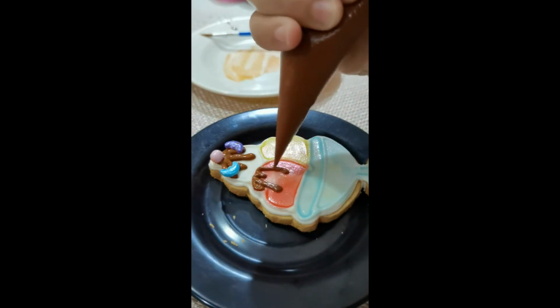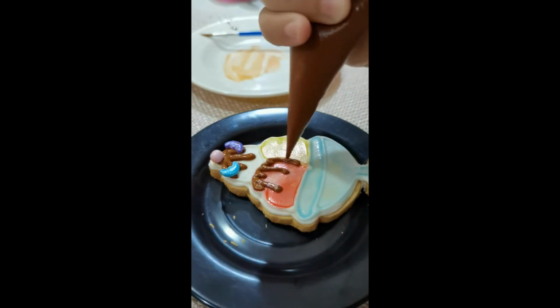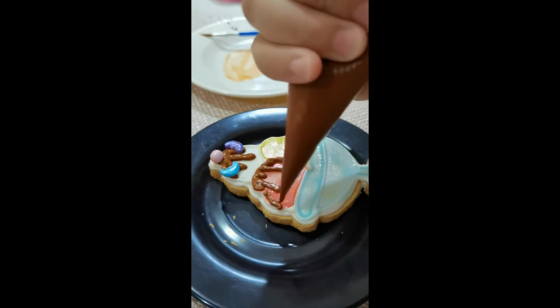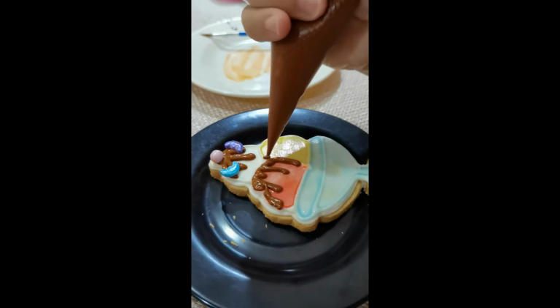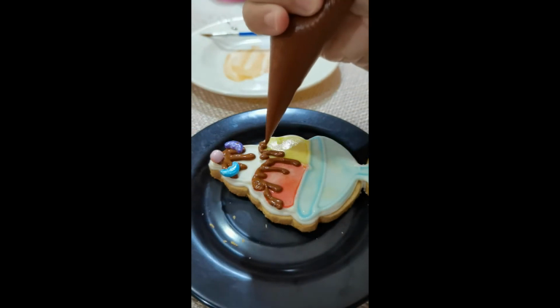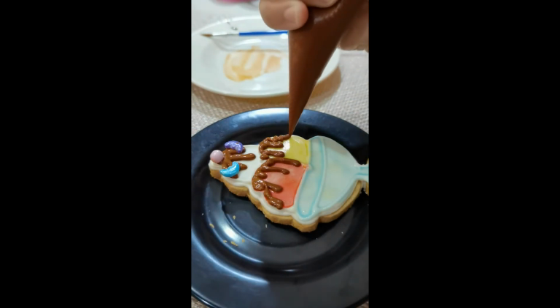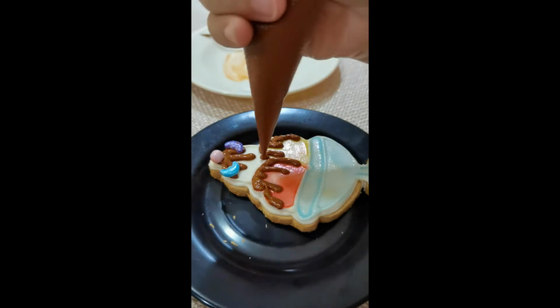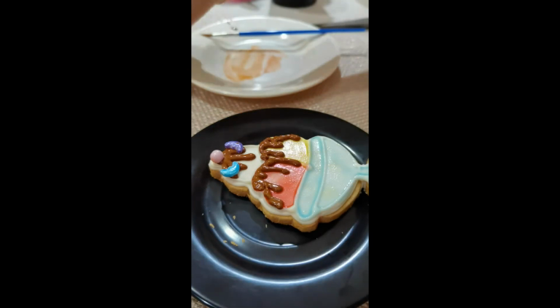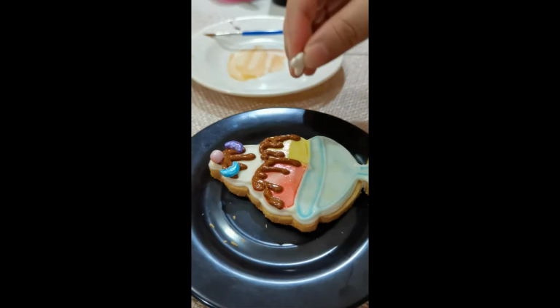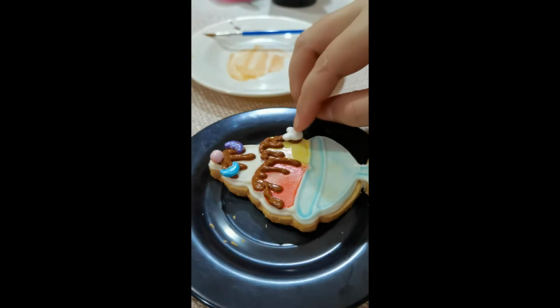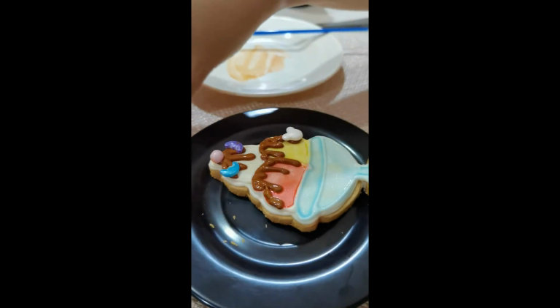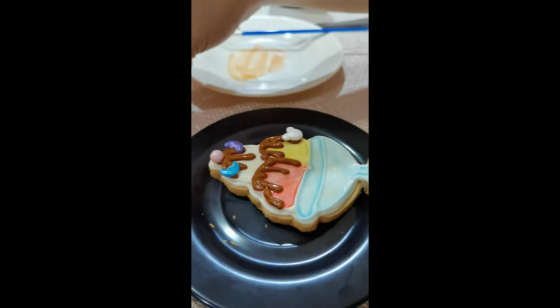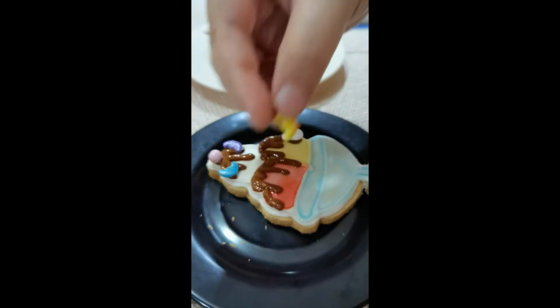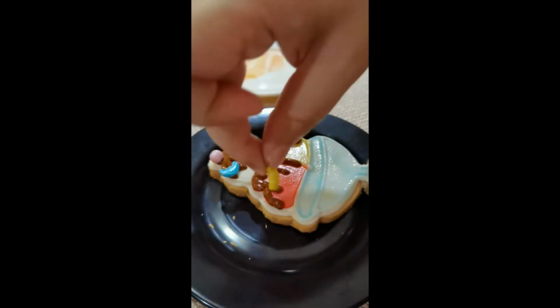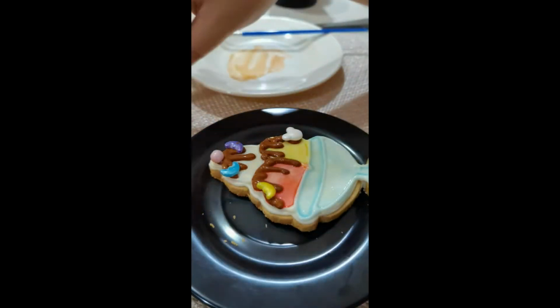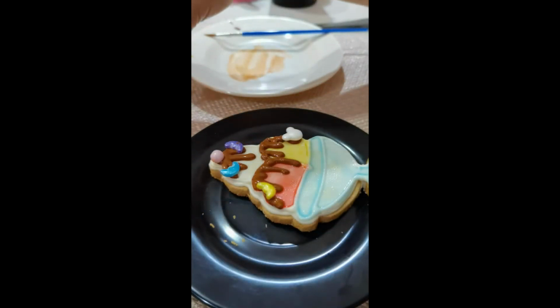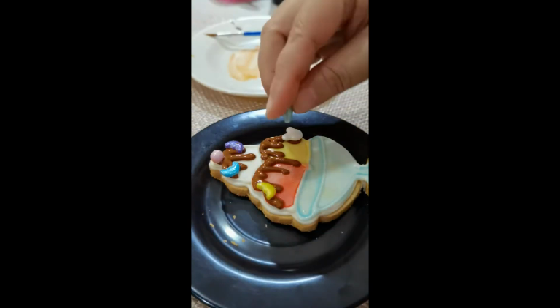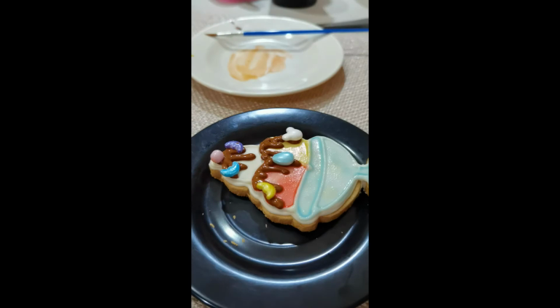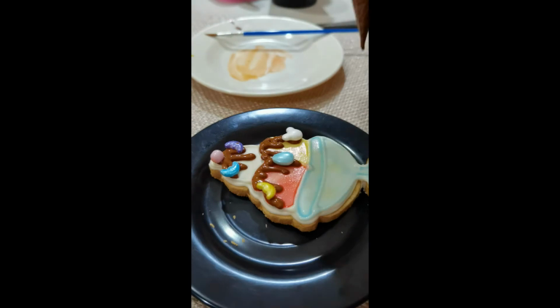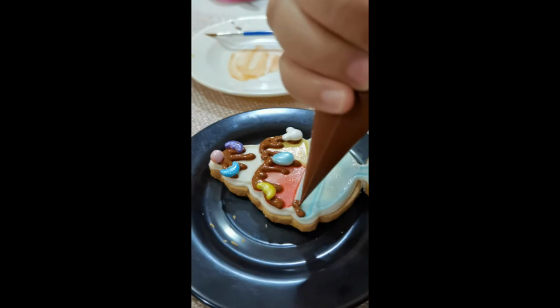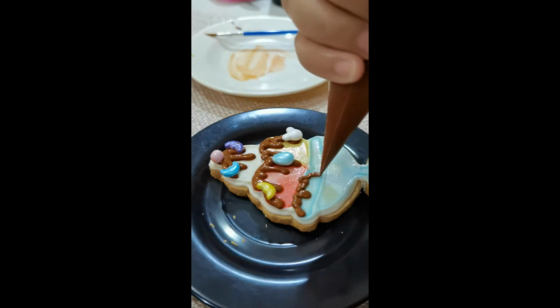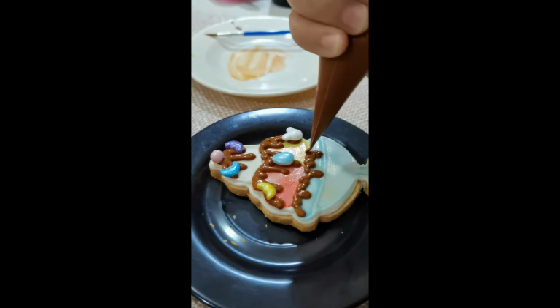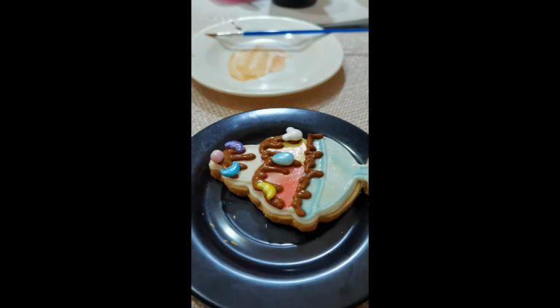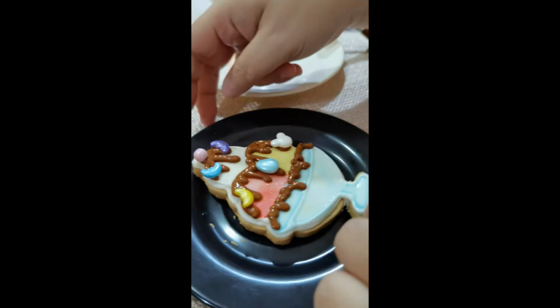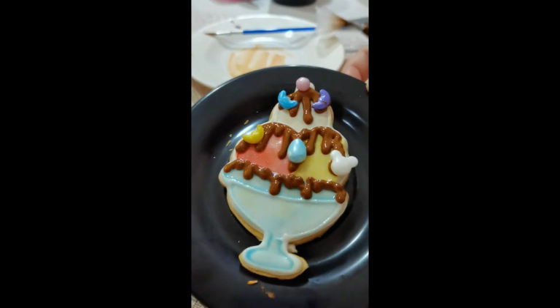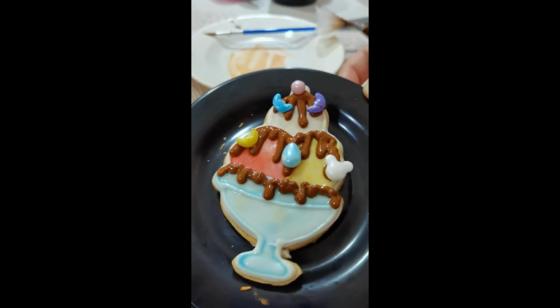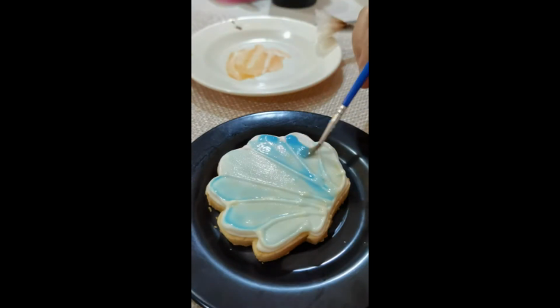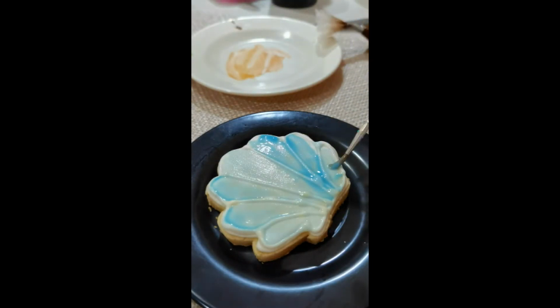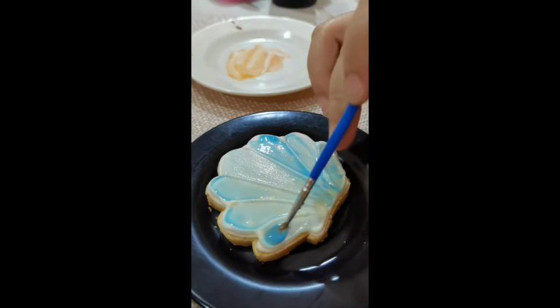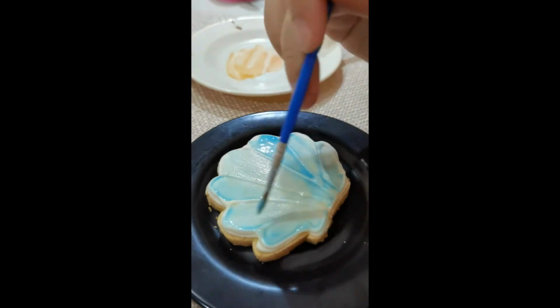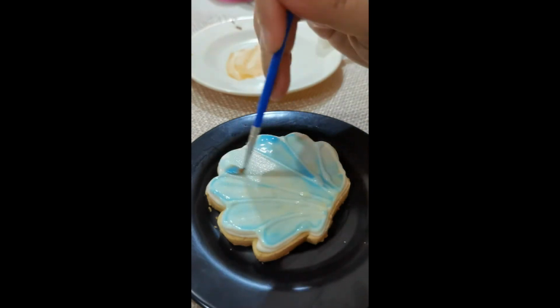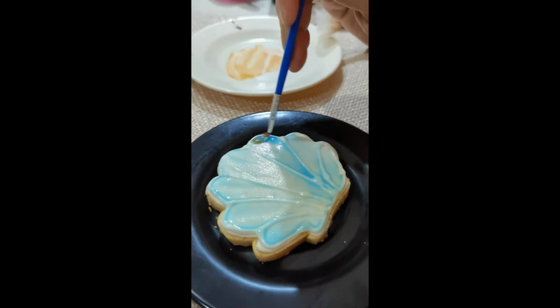You can decorate your cookies any way you'd like. Be as creative and as imaginative as you want. You don't need to use the exact colors that I used — this video is just to give you an idea.